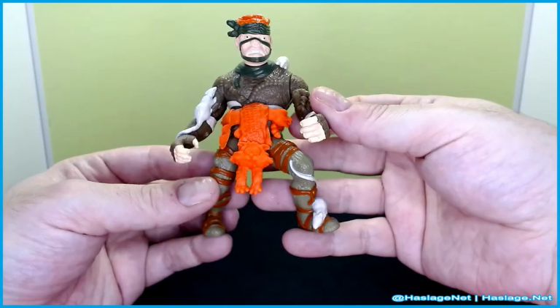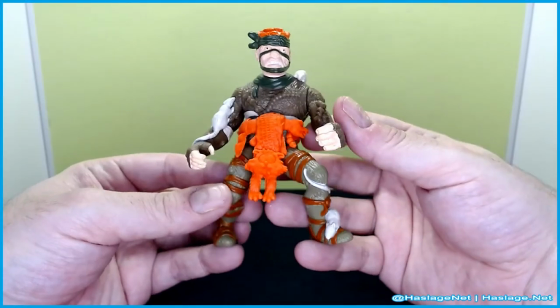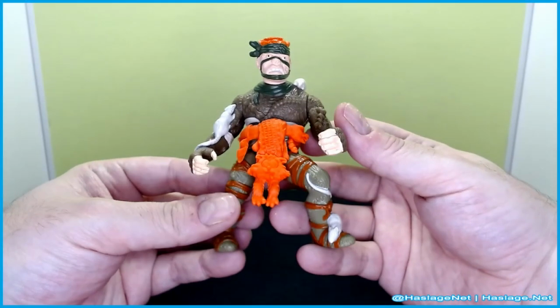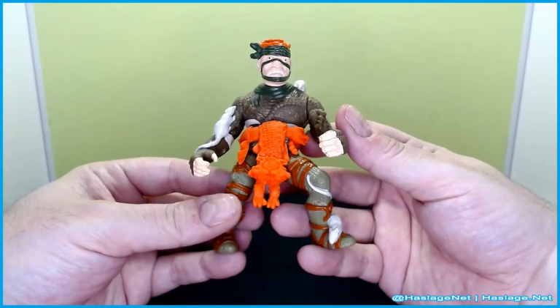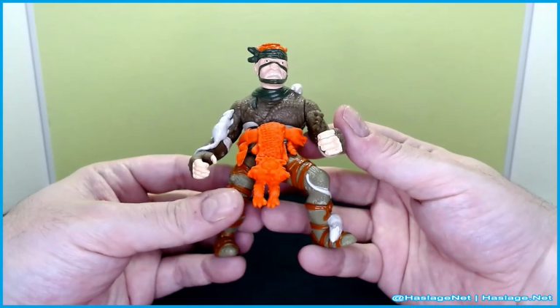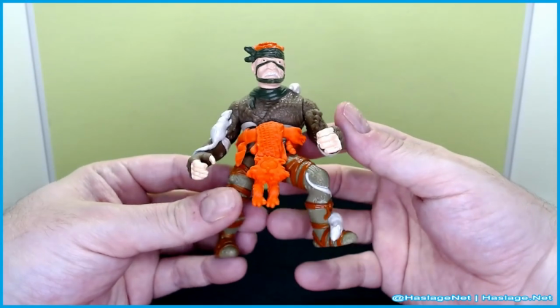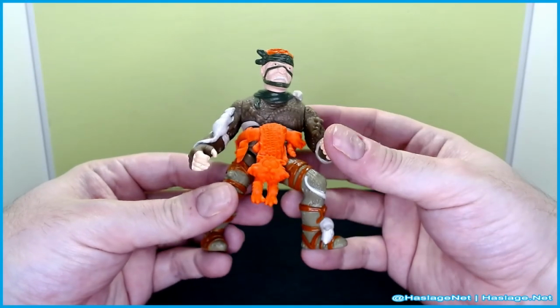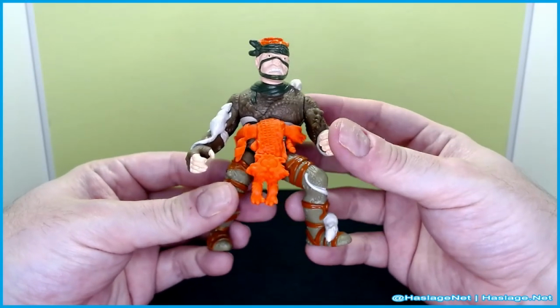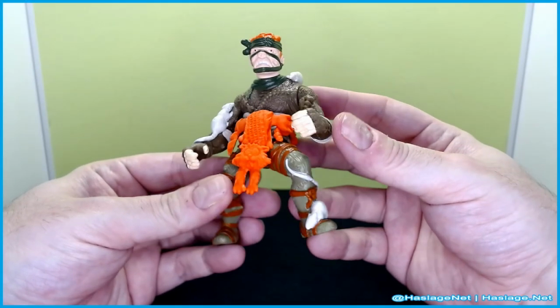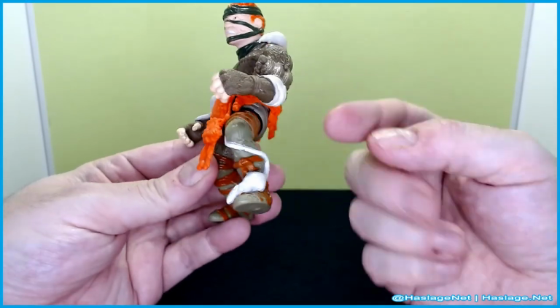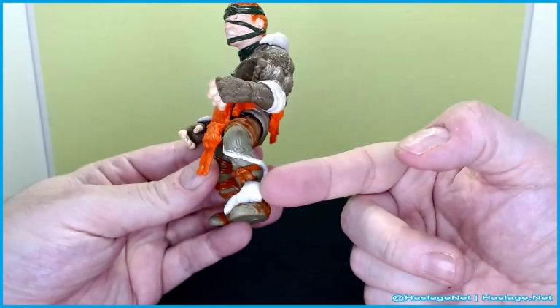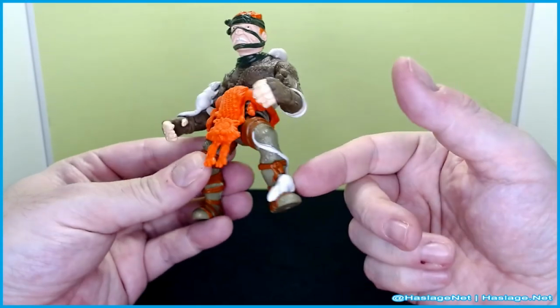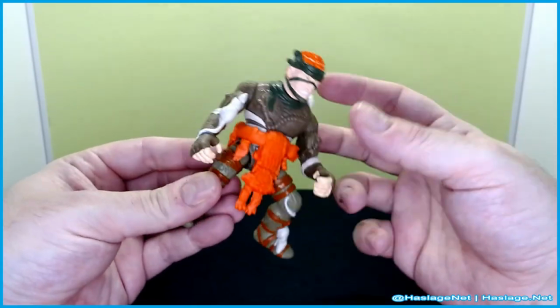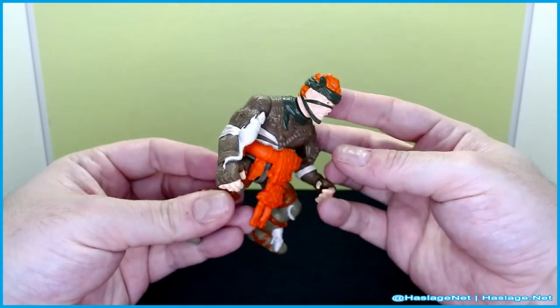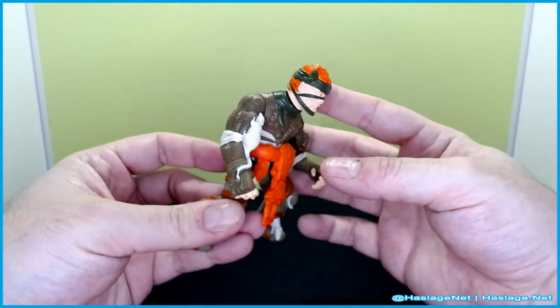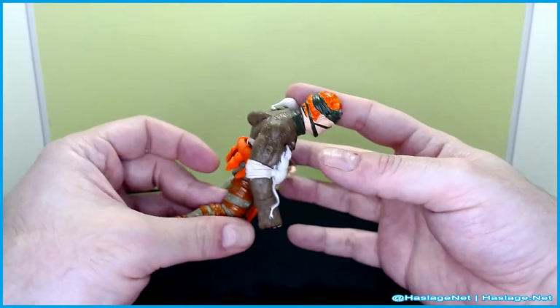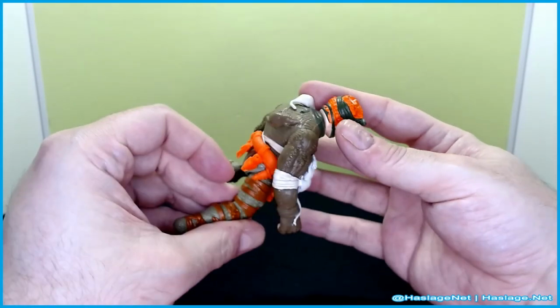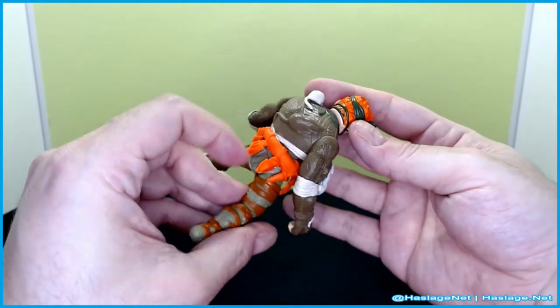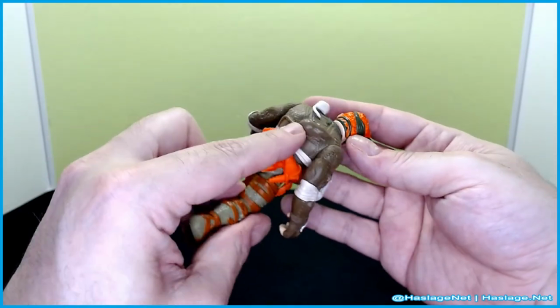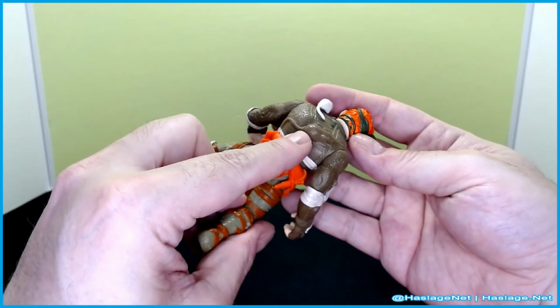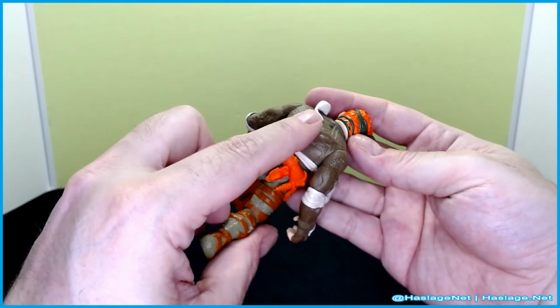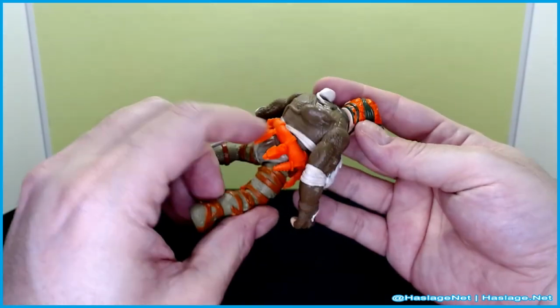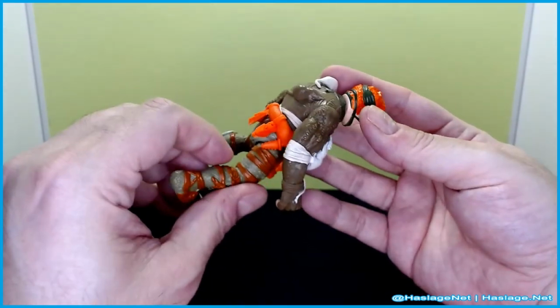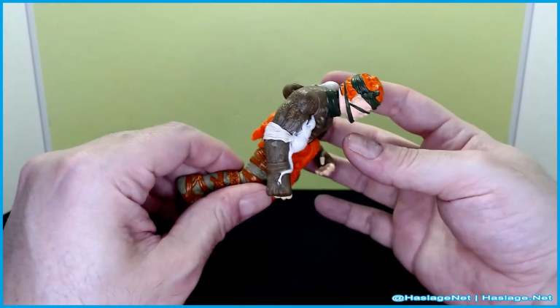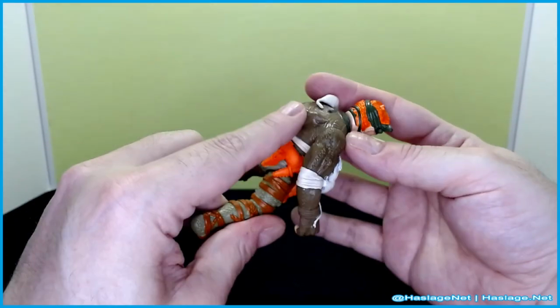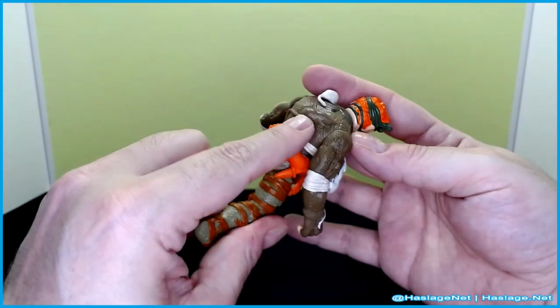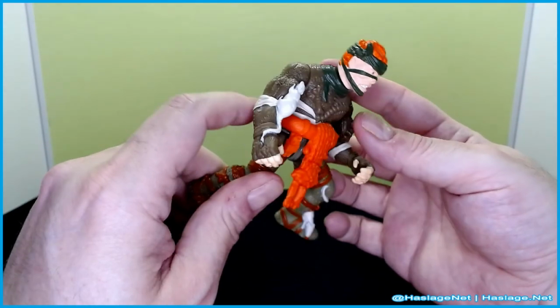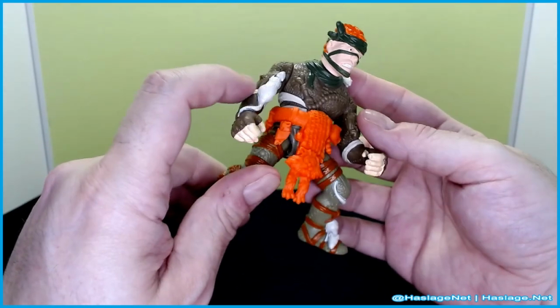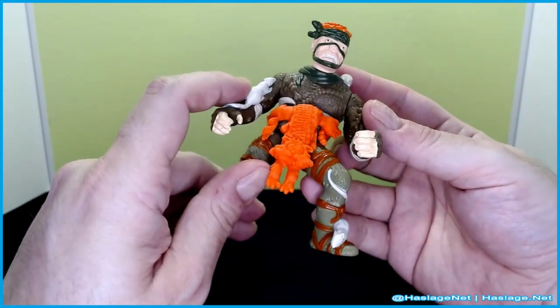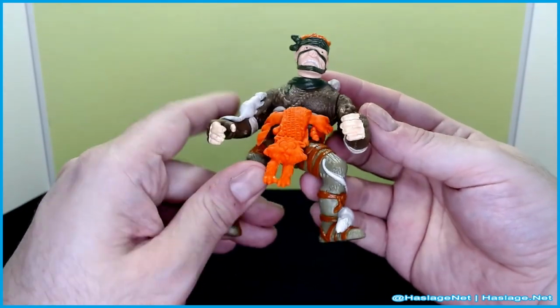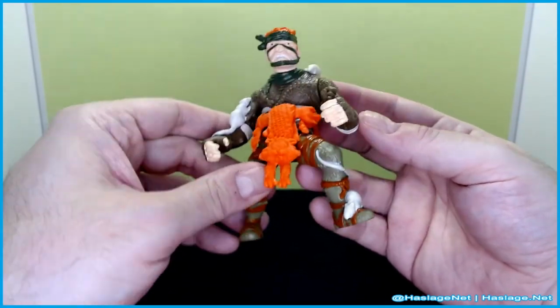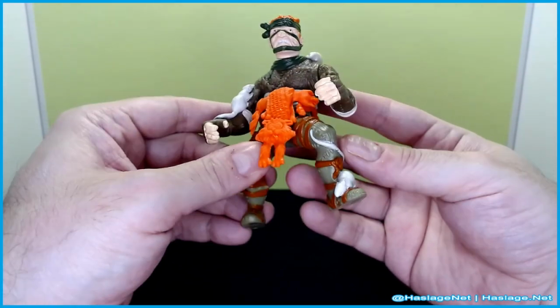Looking at his belt, it basically has a roadkill cat on it. You can see he has a mouse on his leg, on his shoulder — there's an unpainted one back here, must be a brown mouse — and one on his arm.